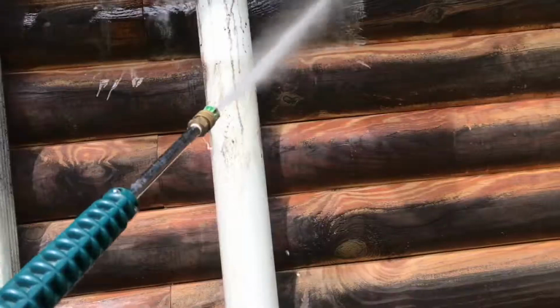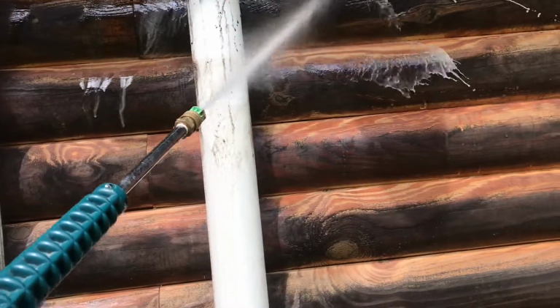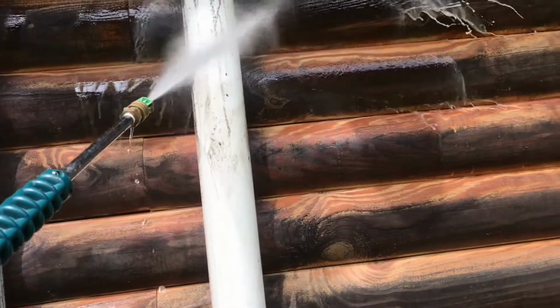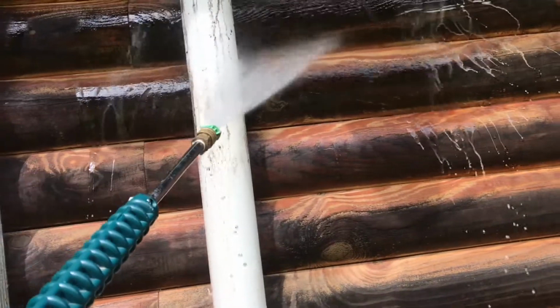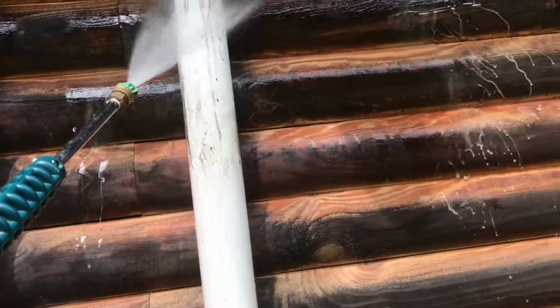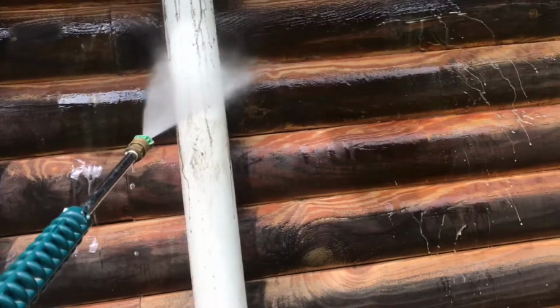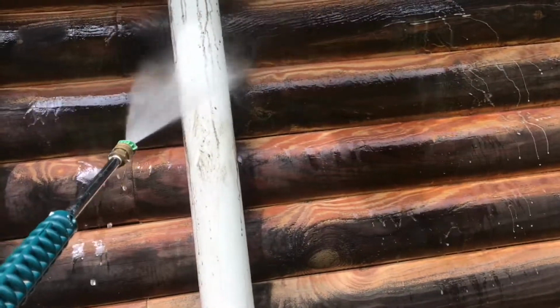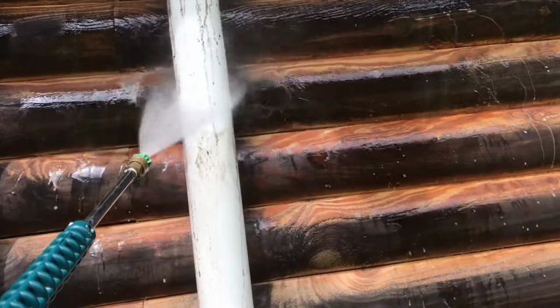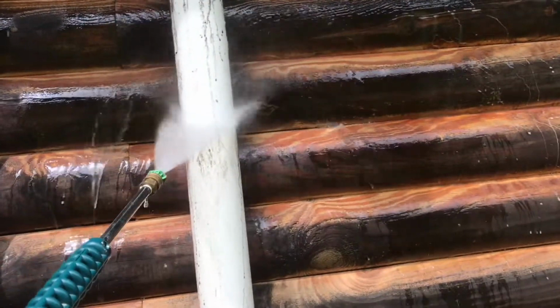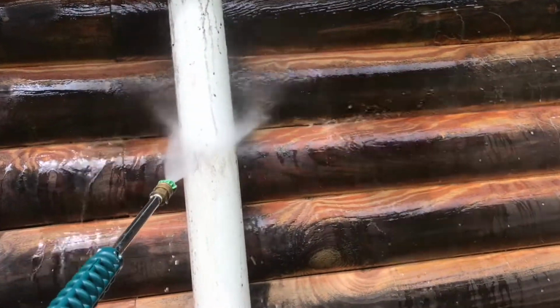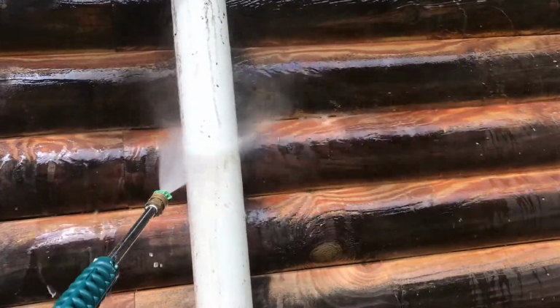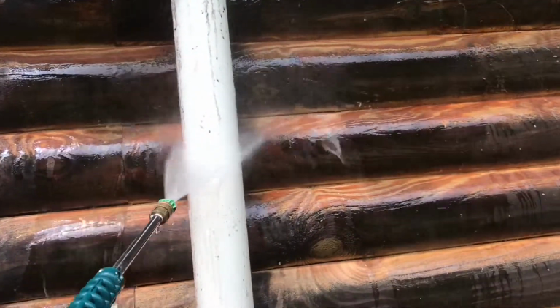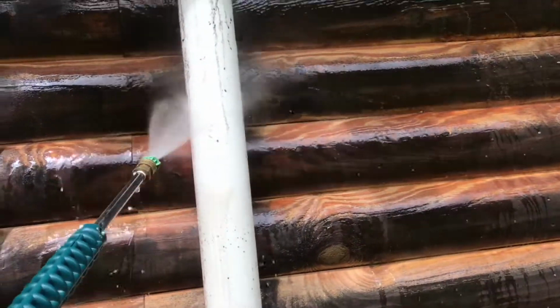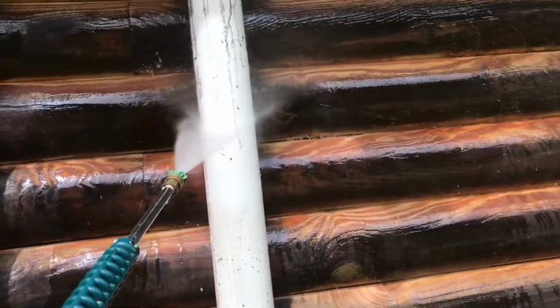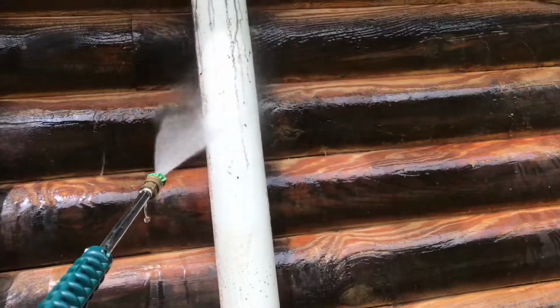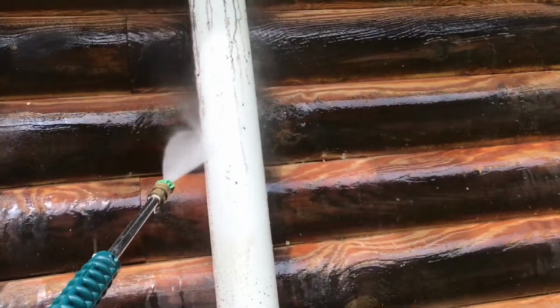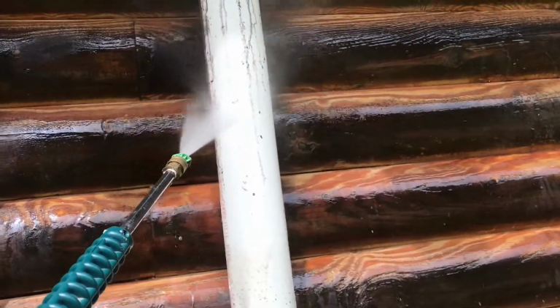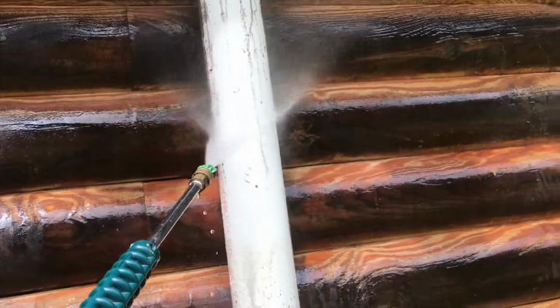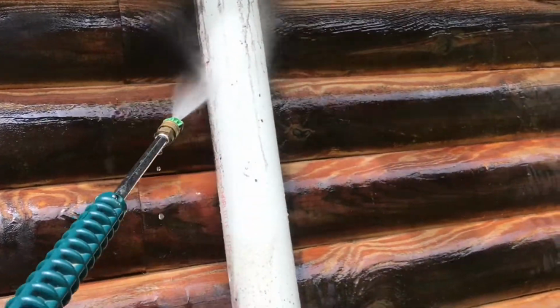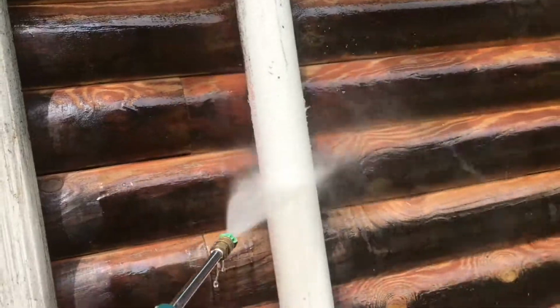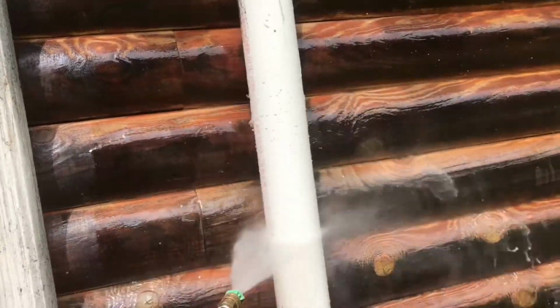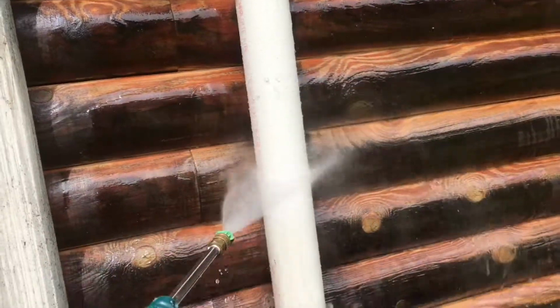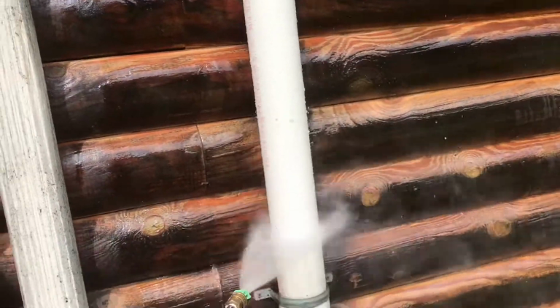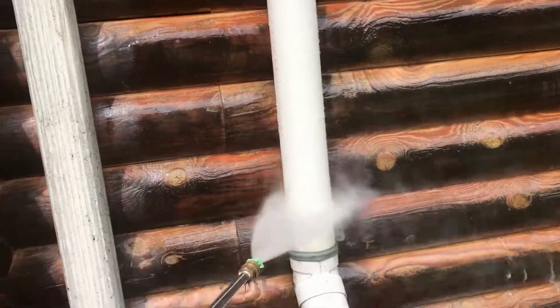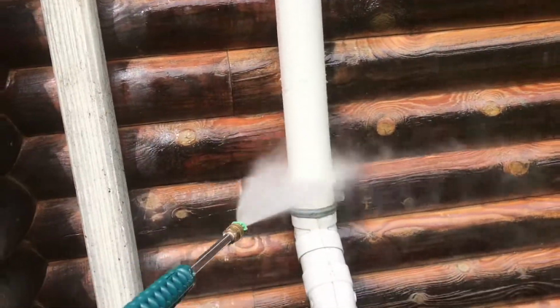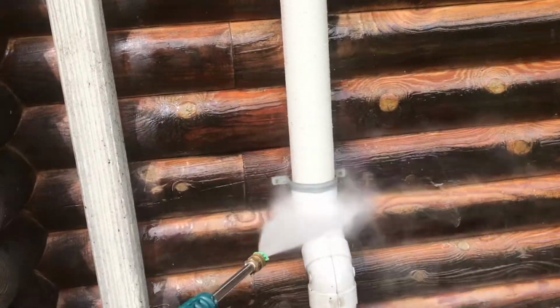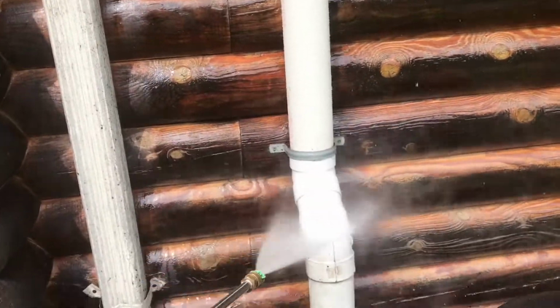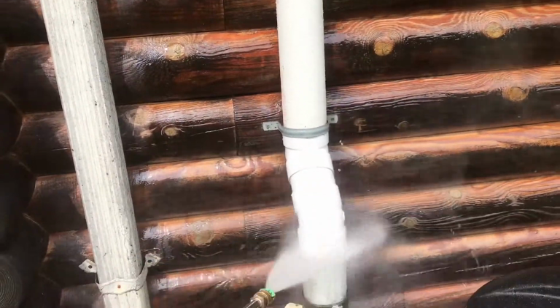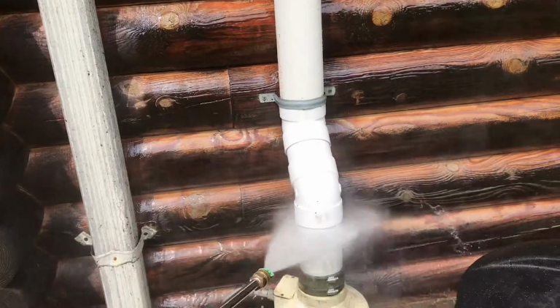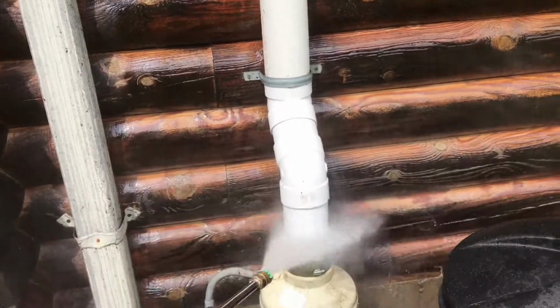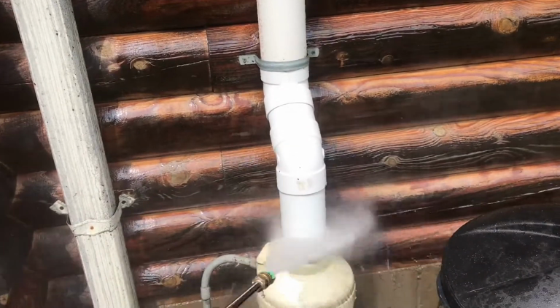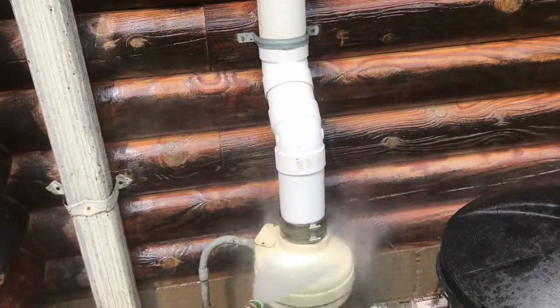Now when I use the power washer, you can see the stuff I didn't scrub up above, and the stuff down below cleans up really nice. Without the scrubbing, it doesn't work.